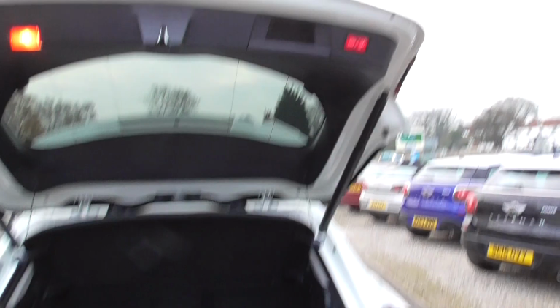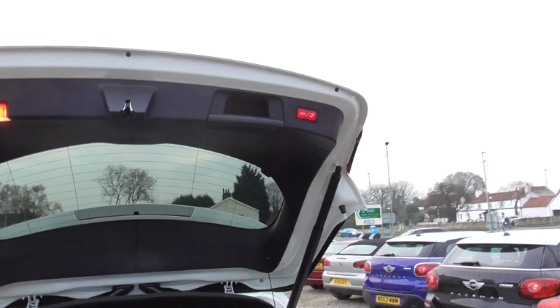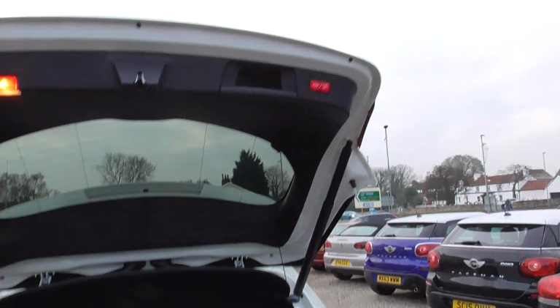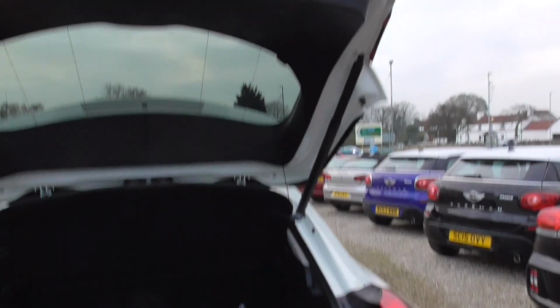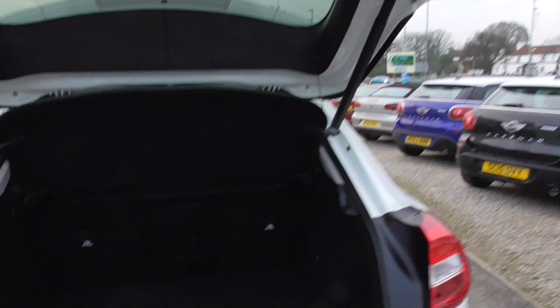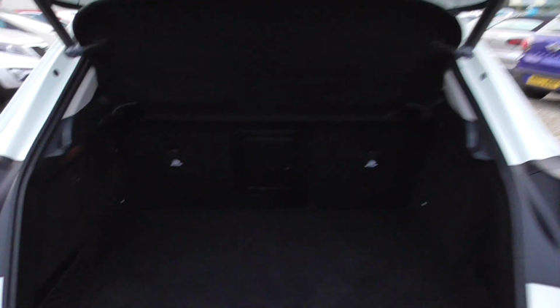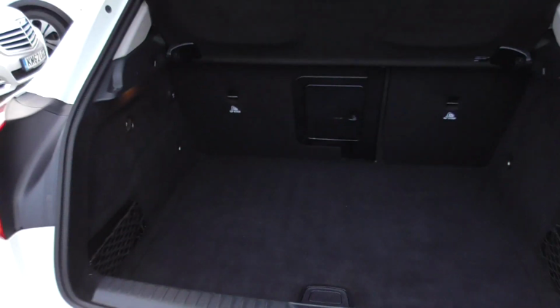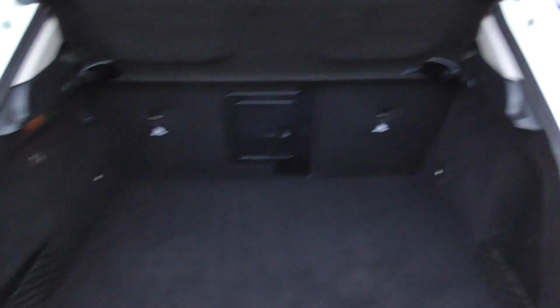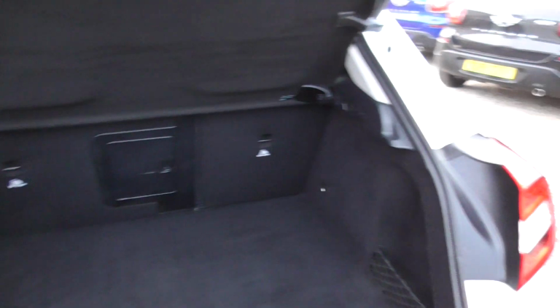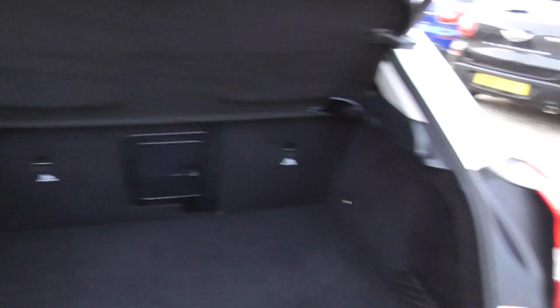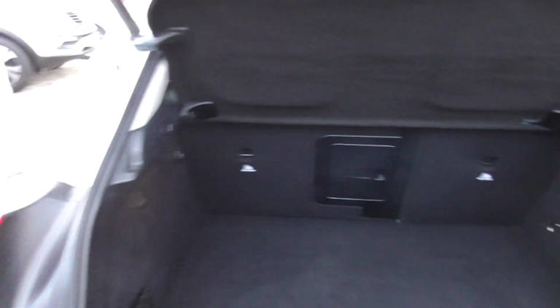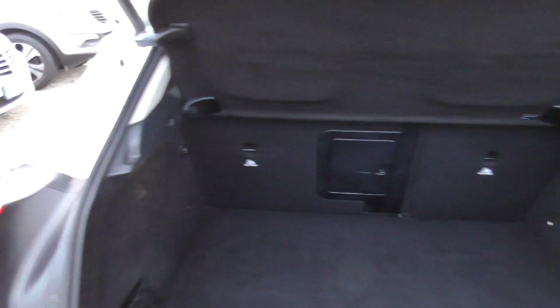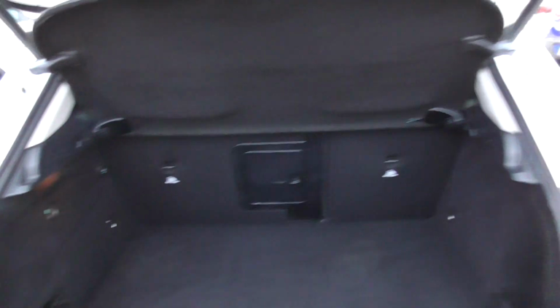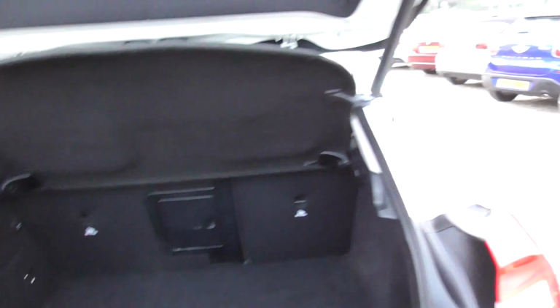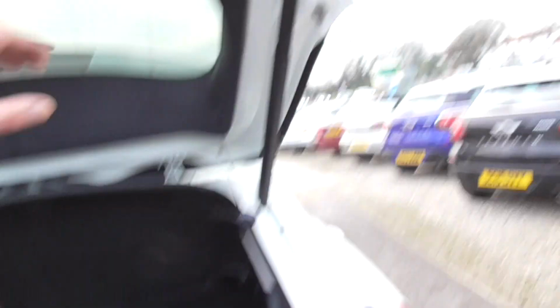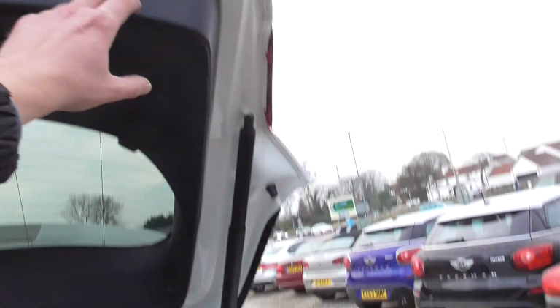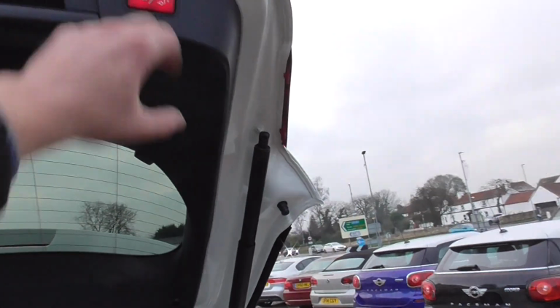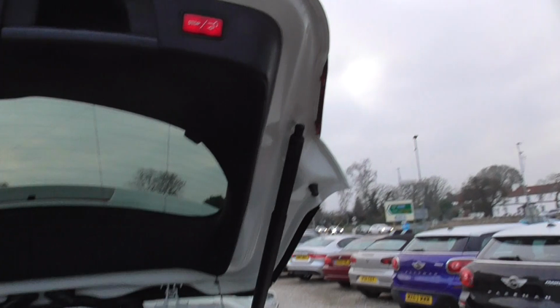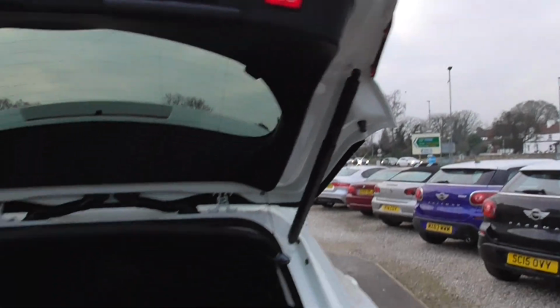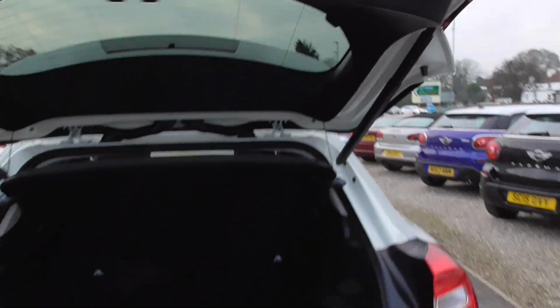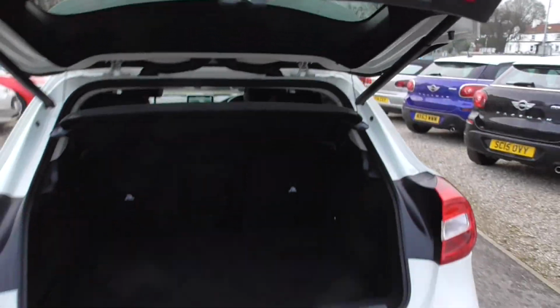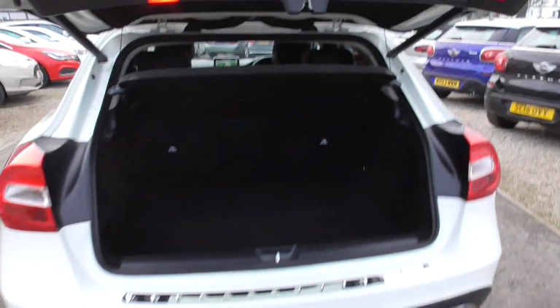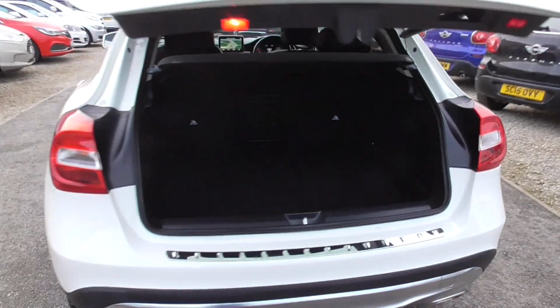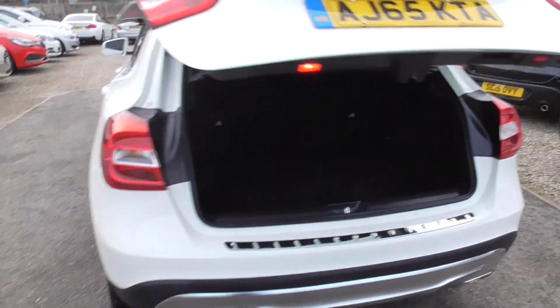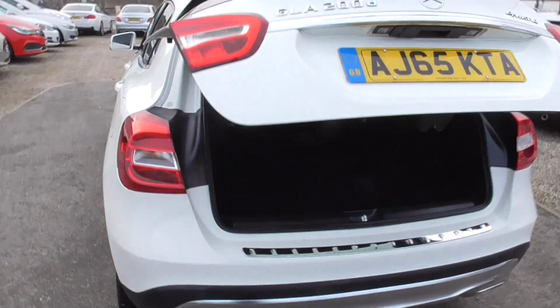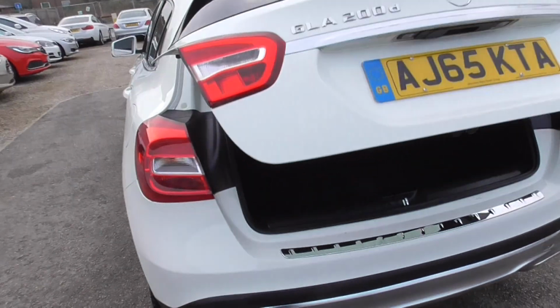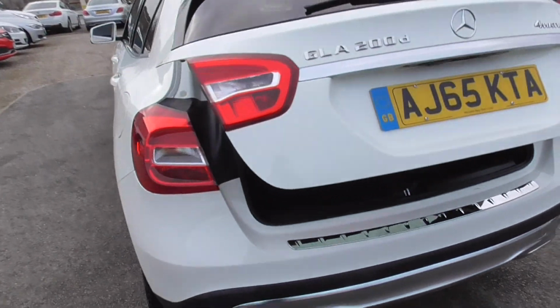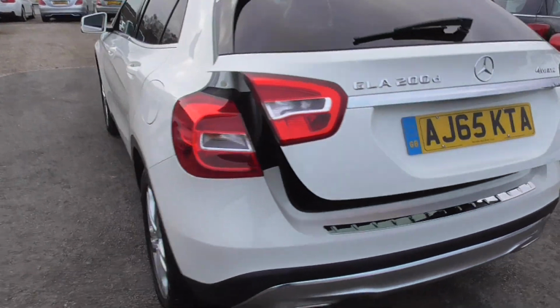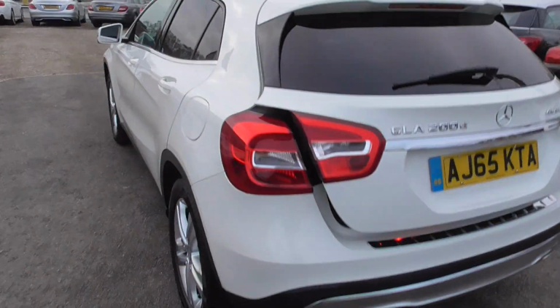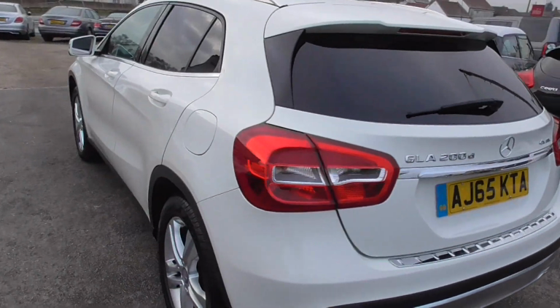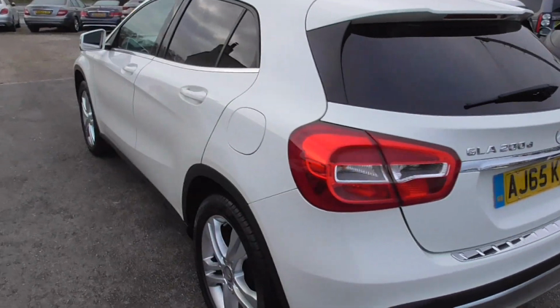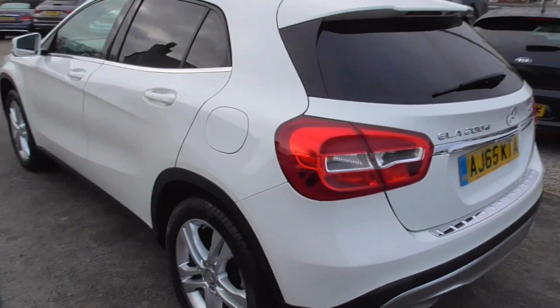It's an automatic boot lid — we'll just press the button. A decent sized boot in these as well.